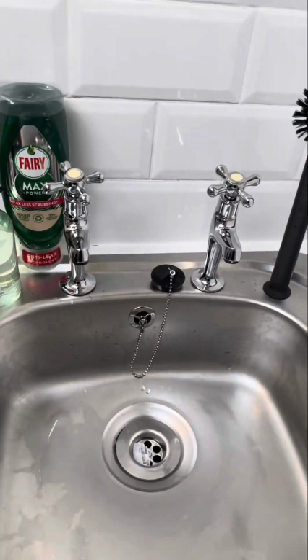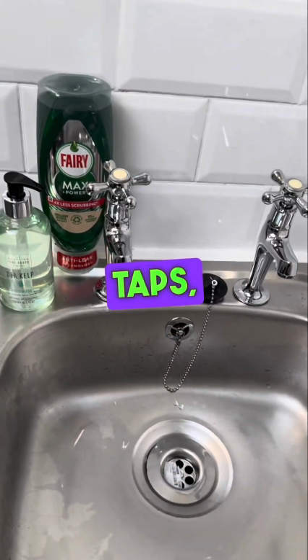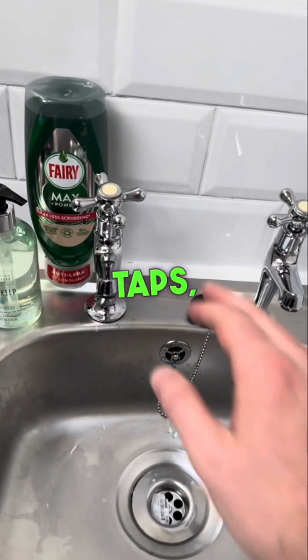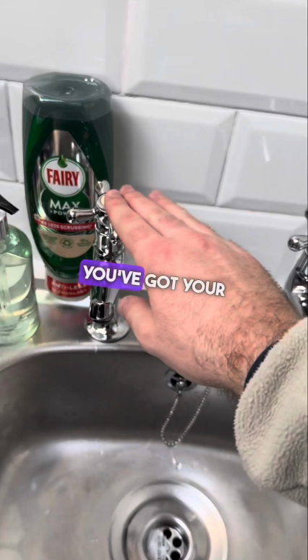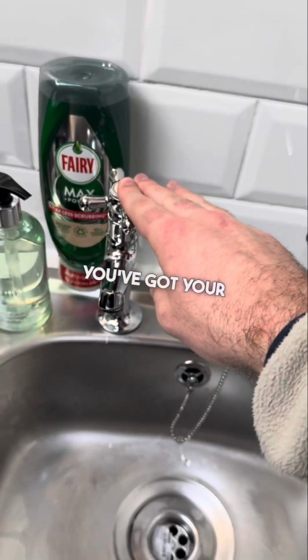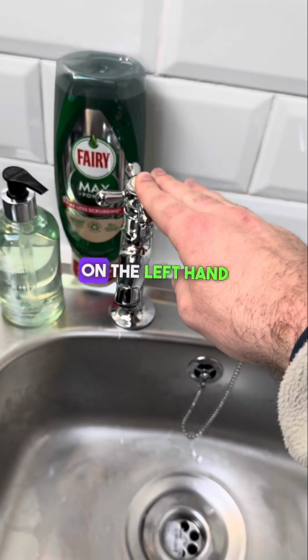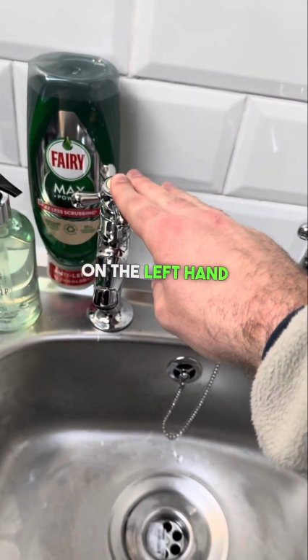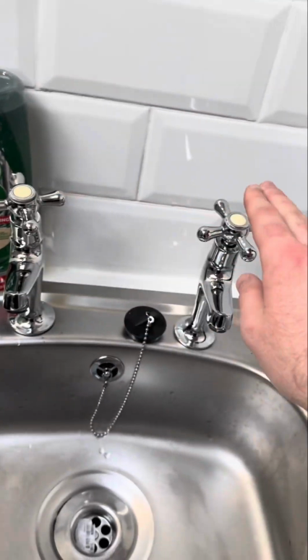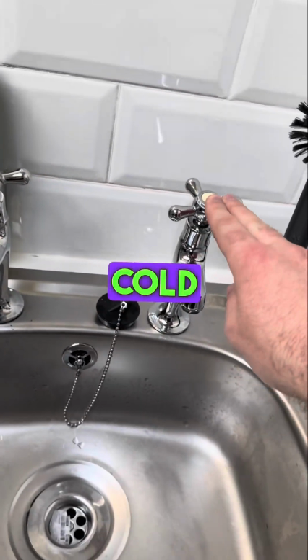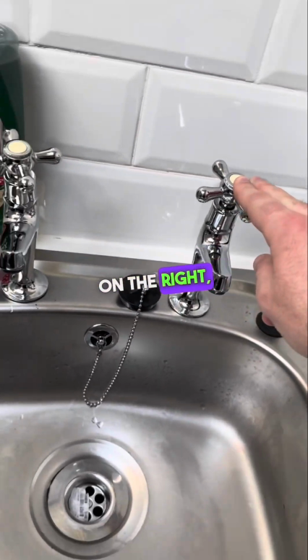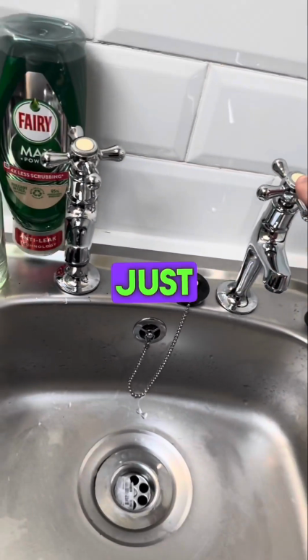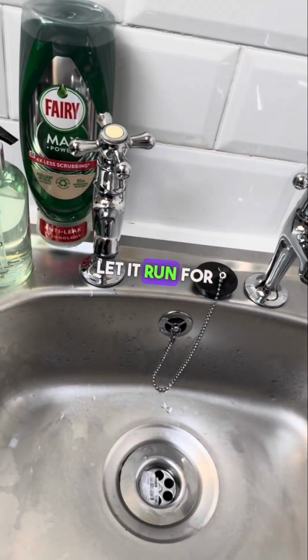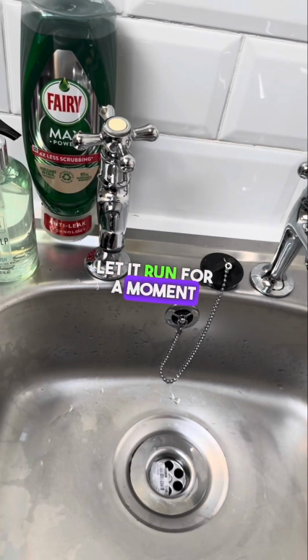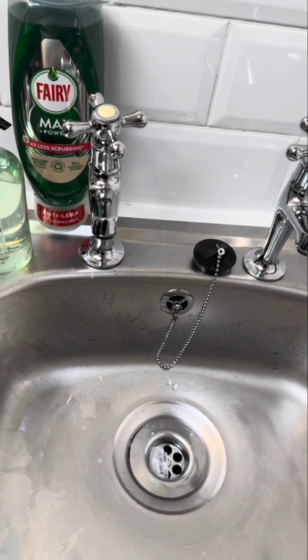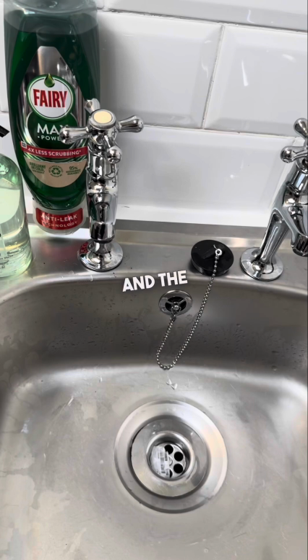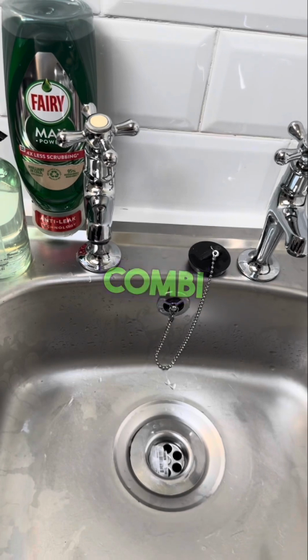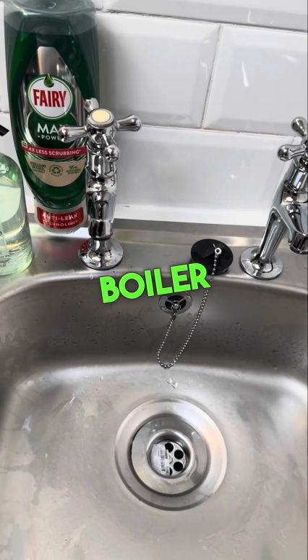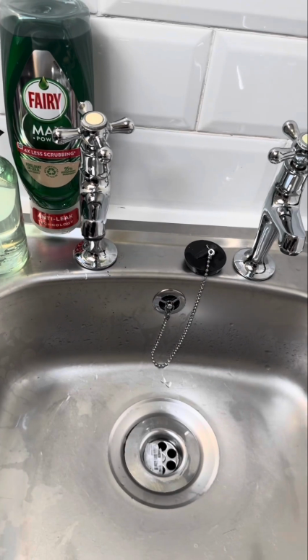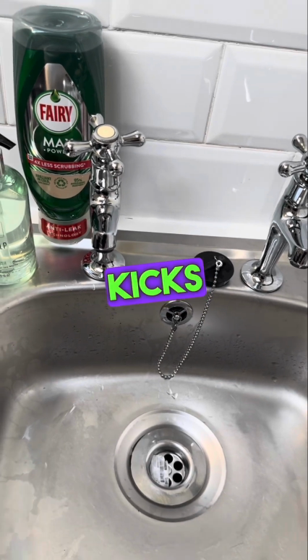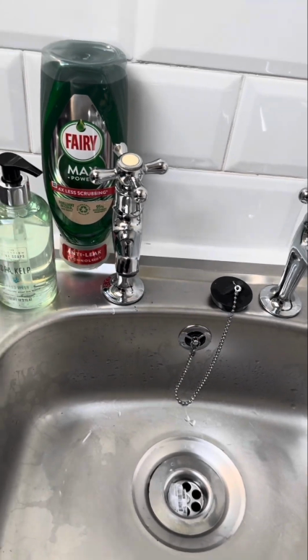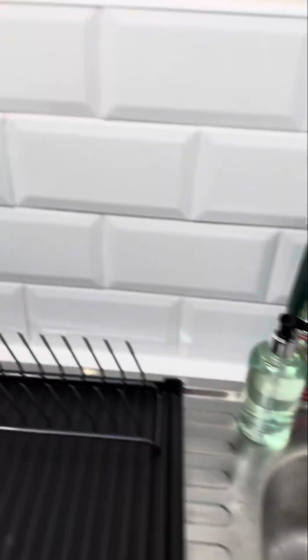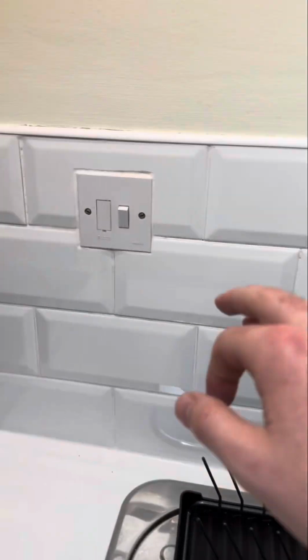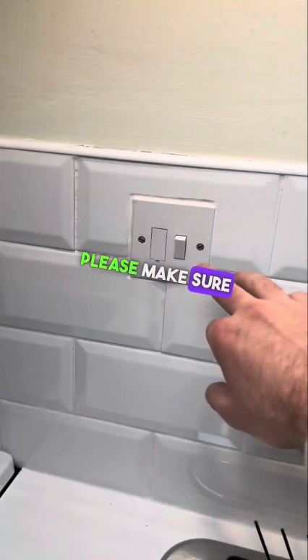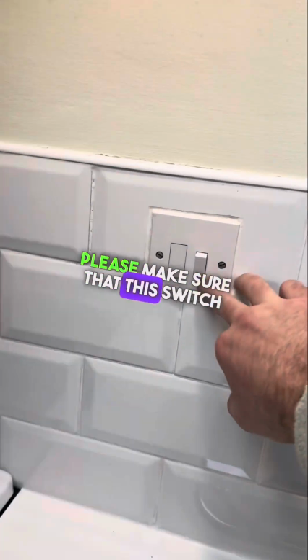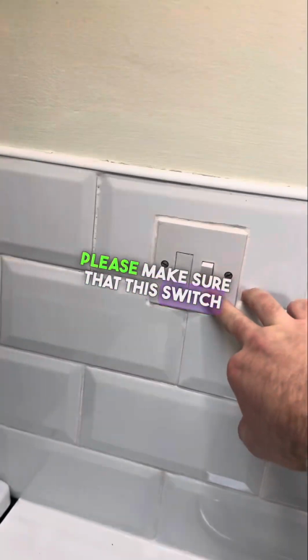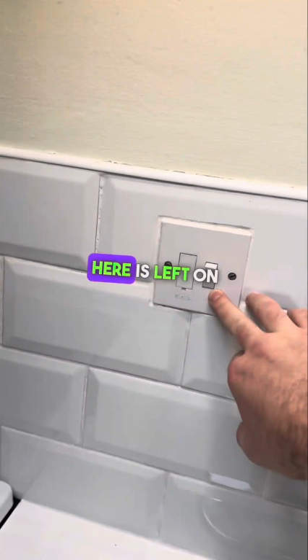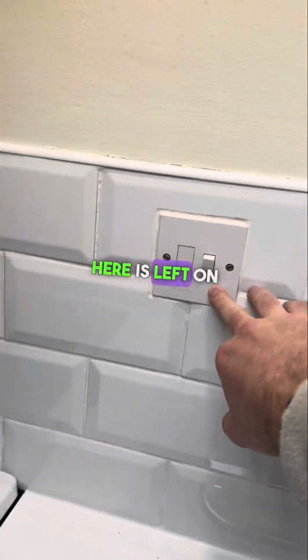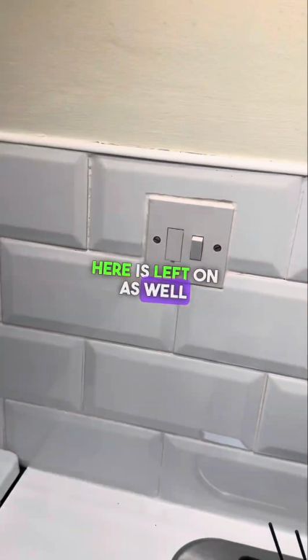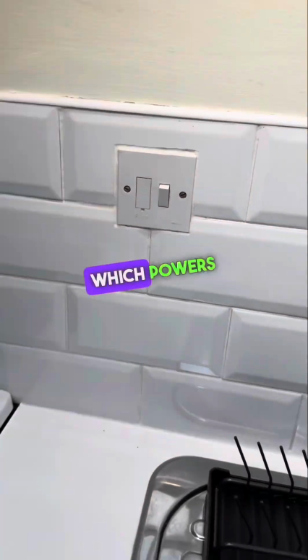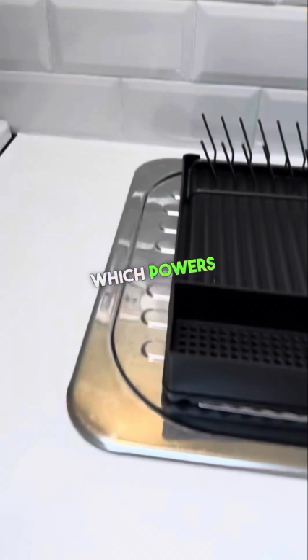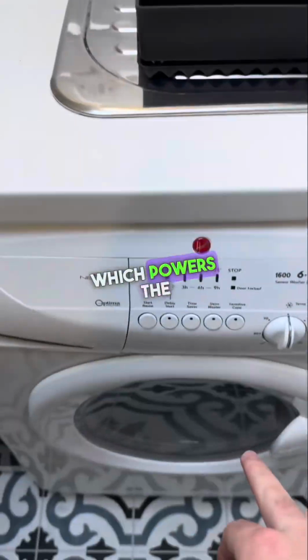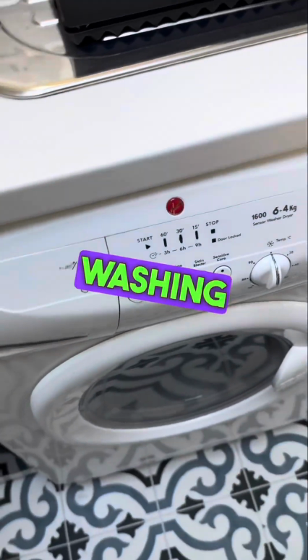The taps: you have your hot tap on the left-hand side and cold on the right. Just let it run for a moment and the gas combo boiler kicks in. Please make sure this switch here is left on, which powers the washing machine.